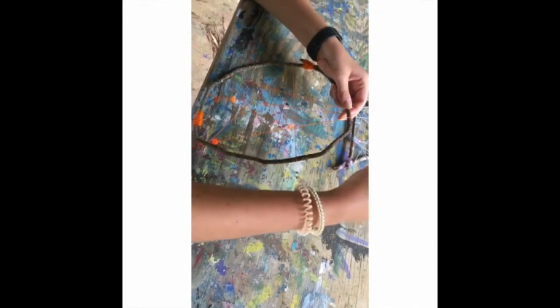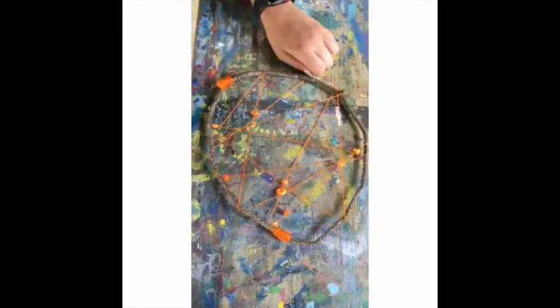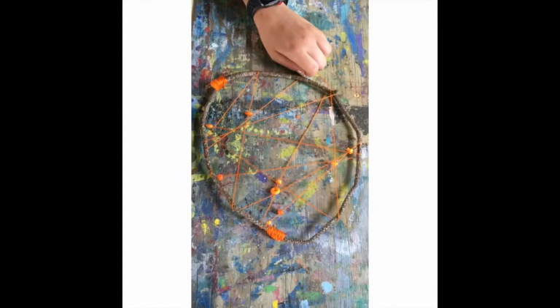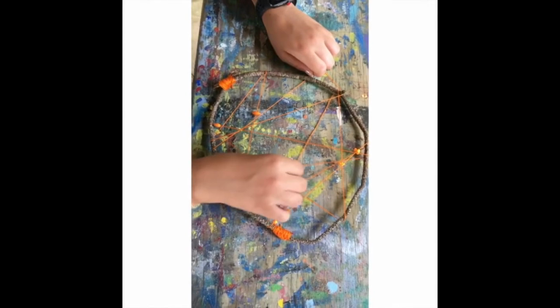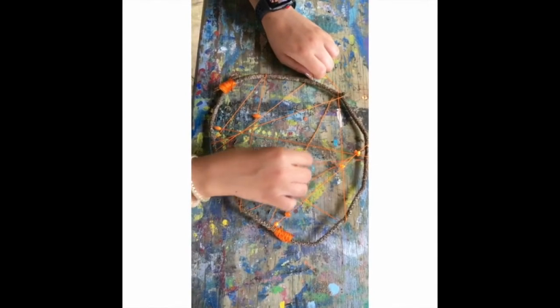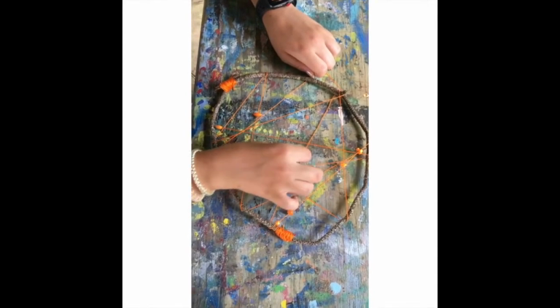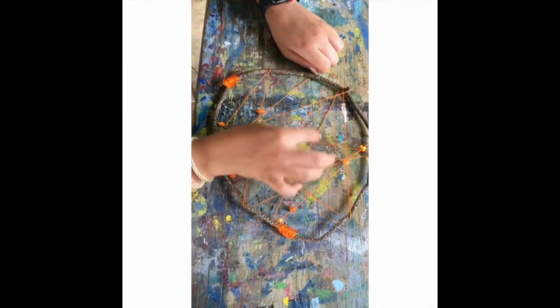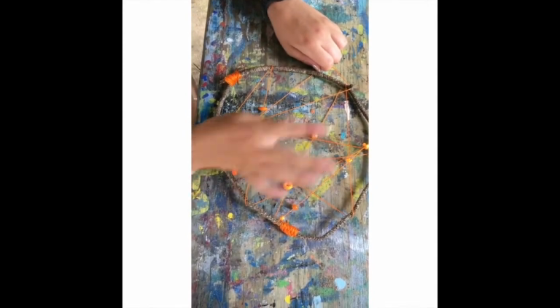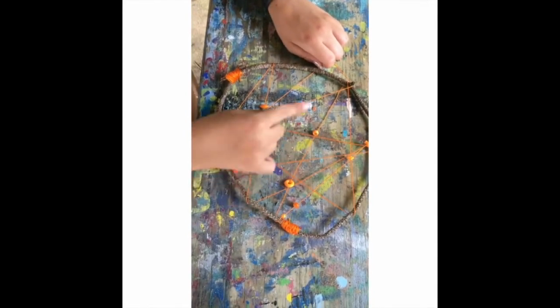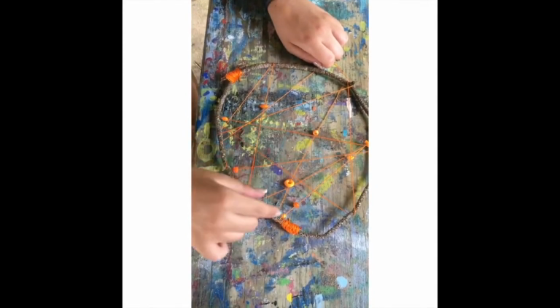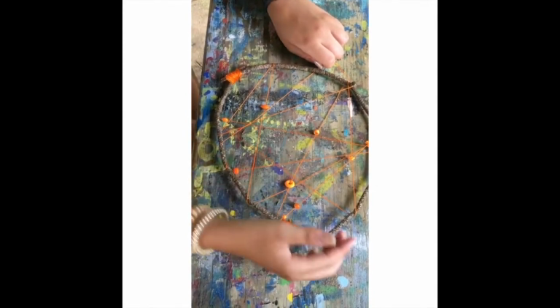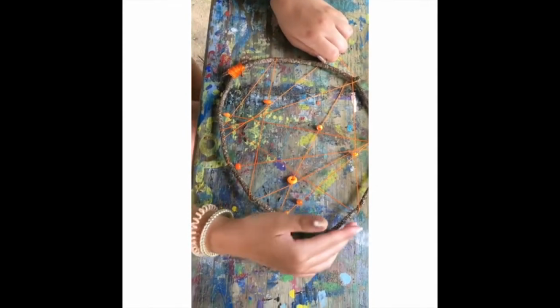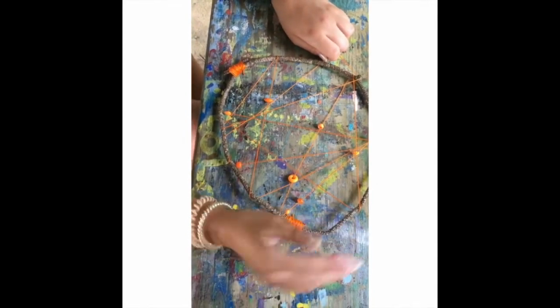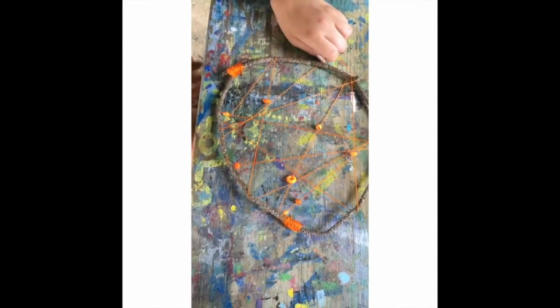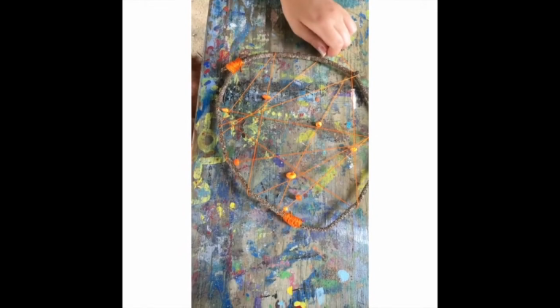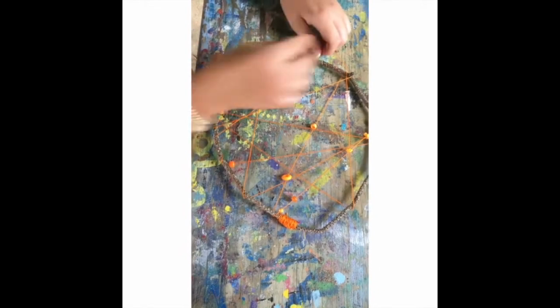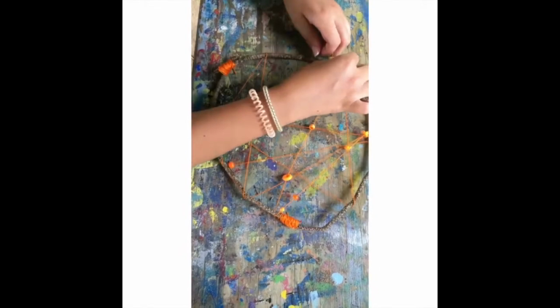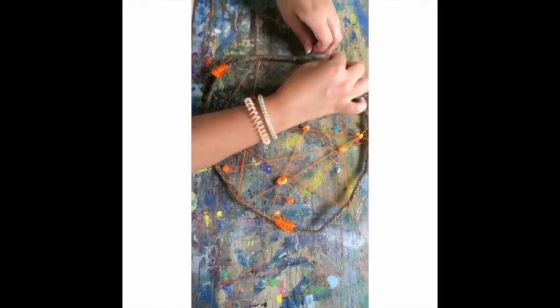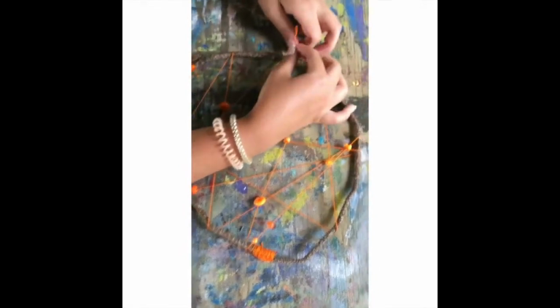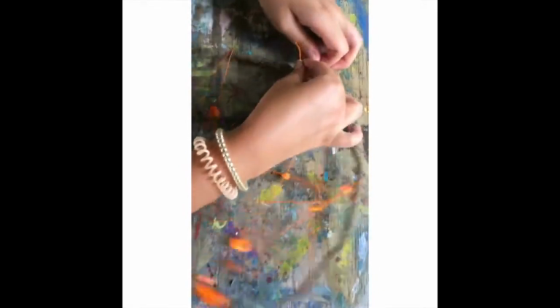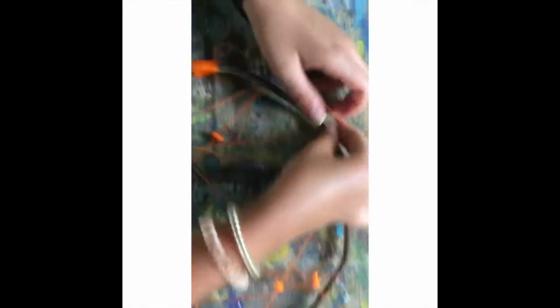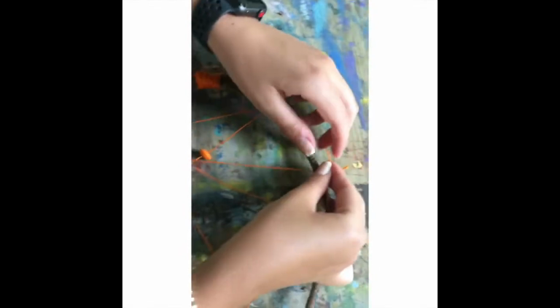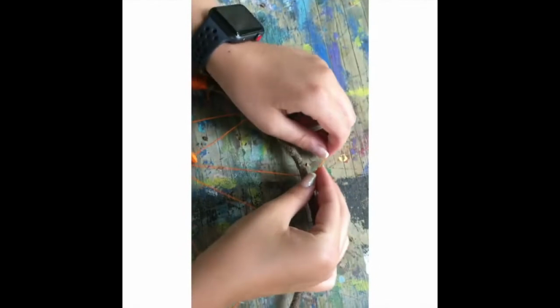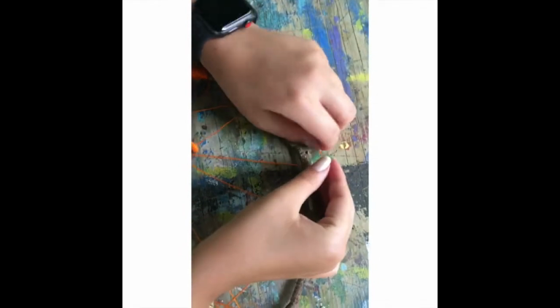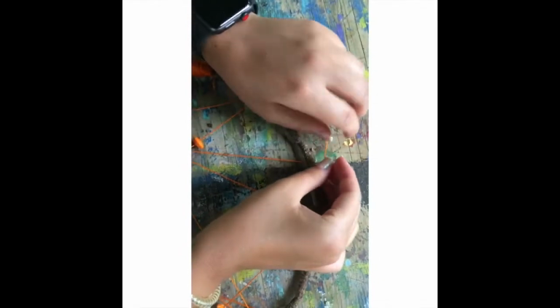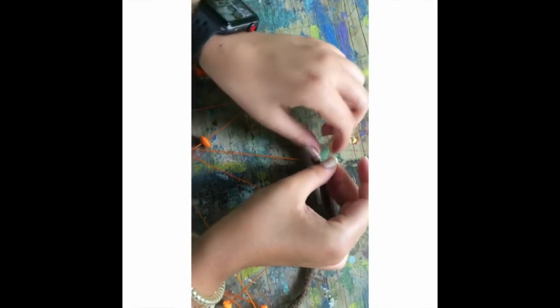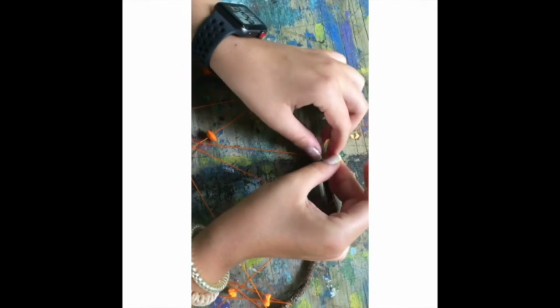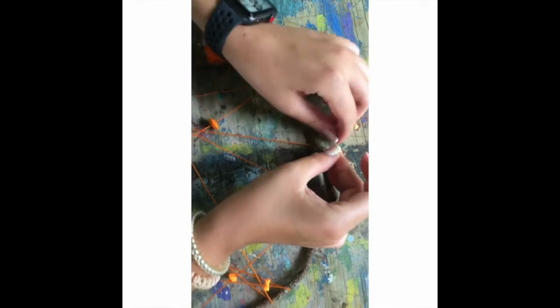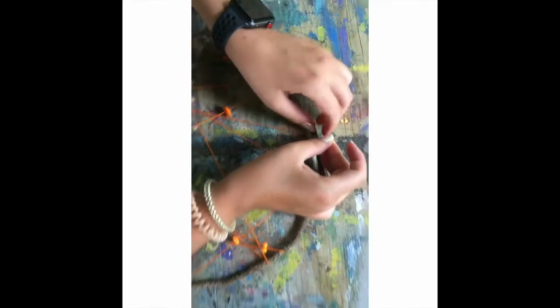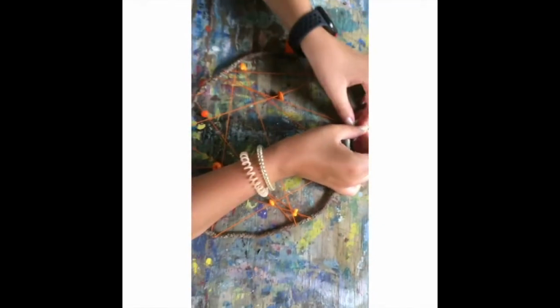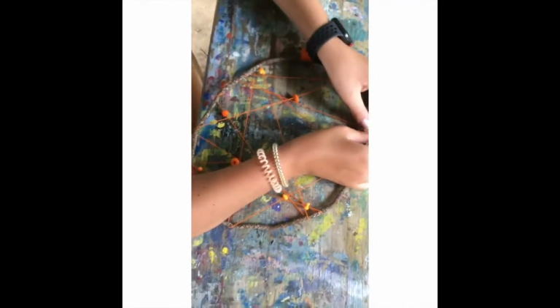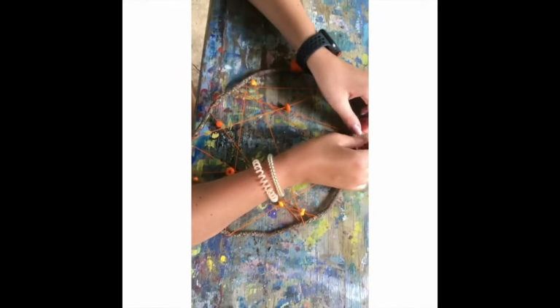Now that I've strung the beads along the string the way that I want it, I'm going to tie the finishing two pieces together and then my dream catcher is finished.